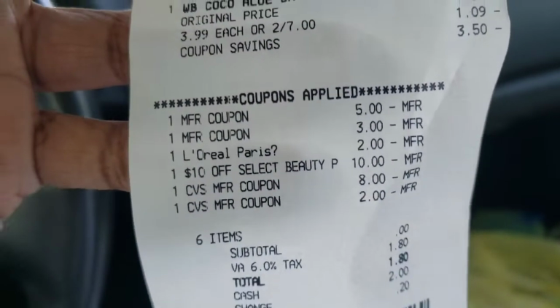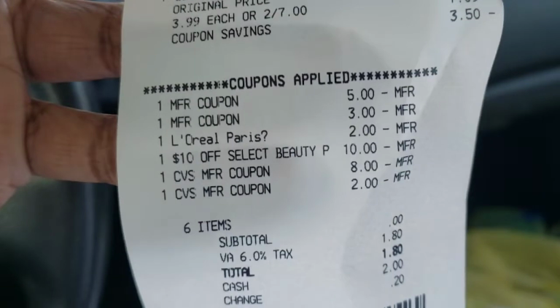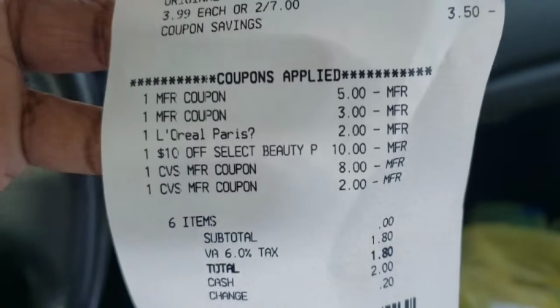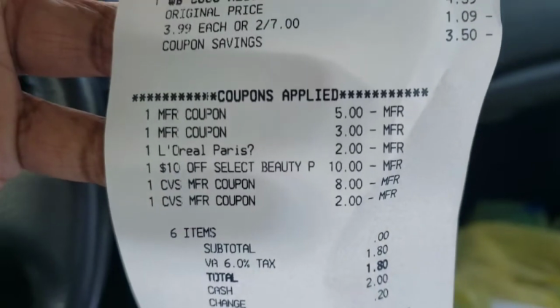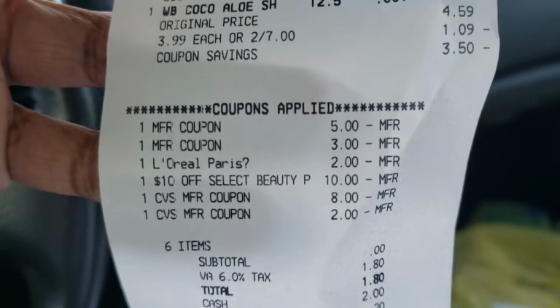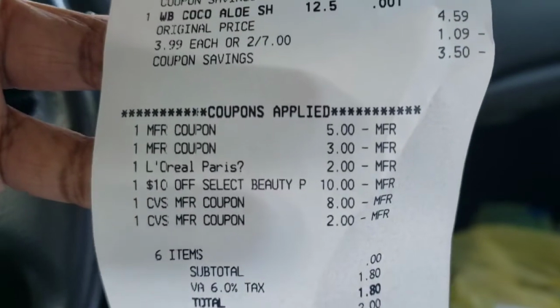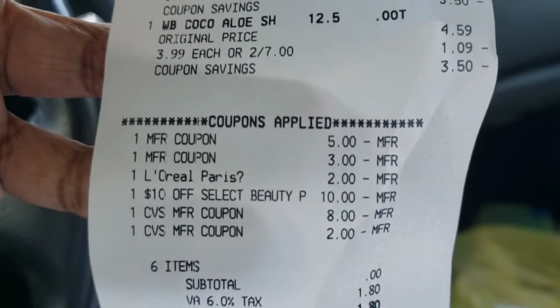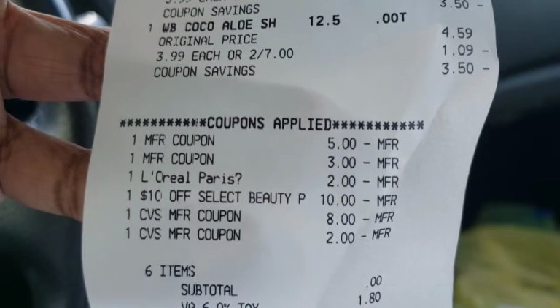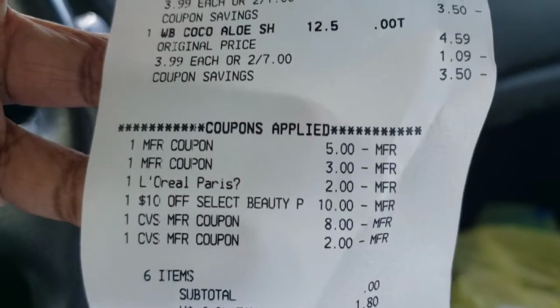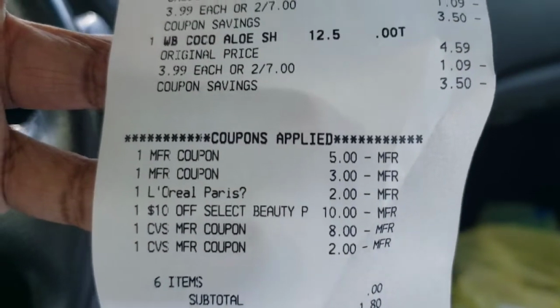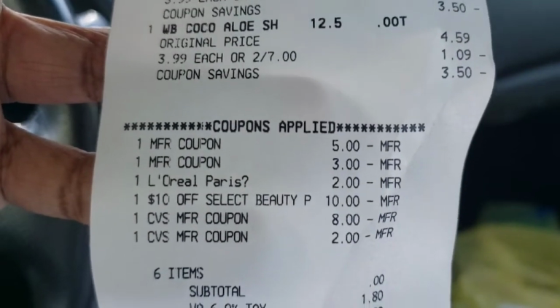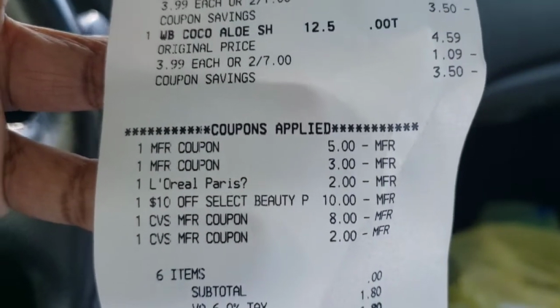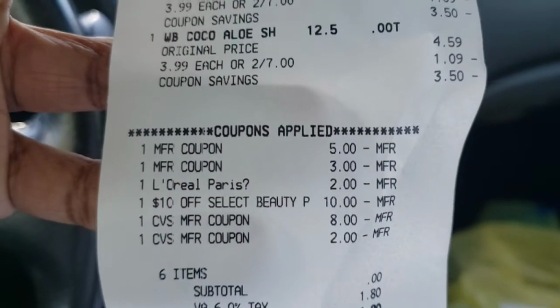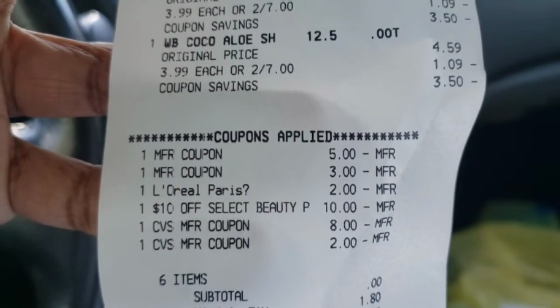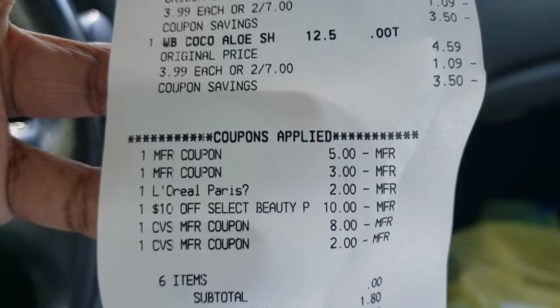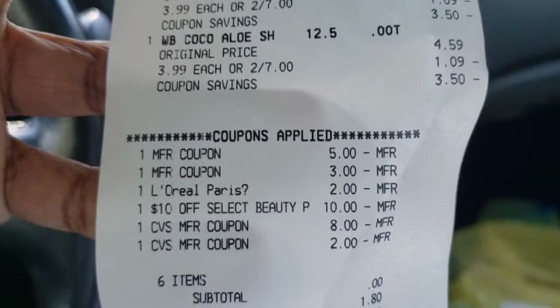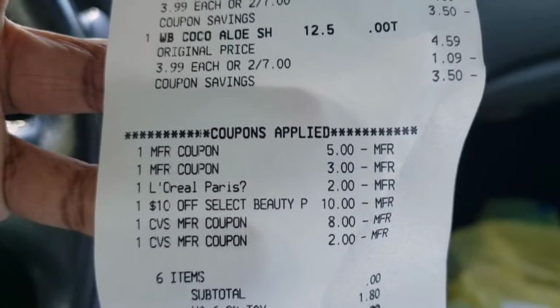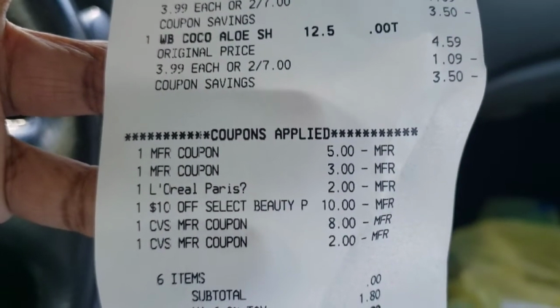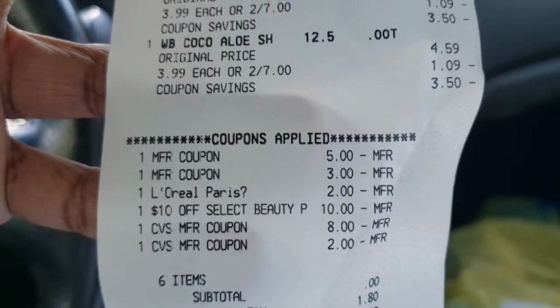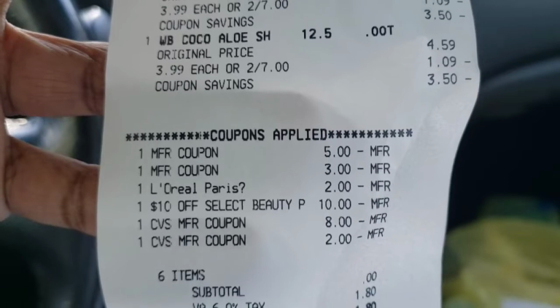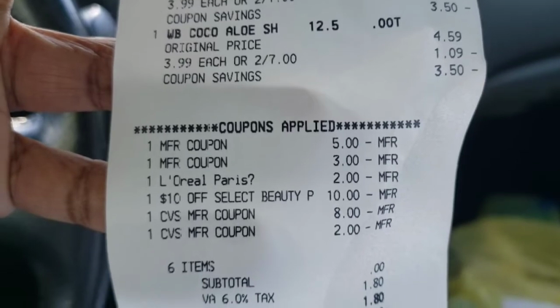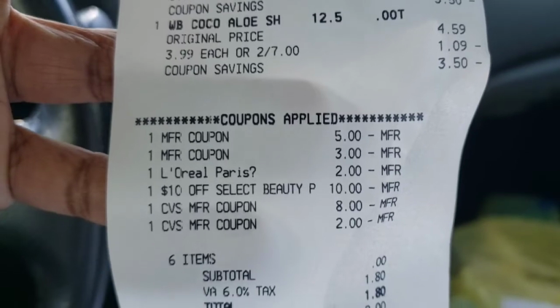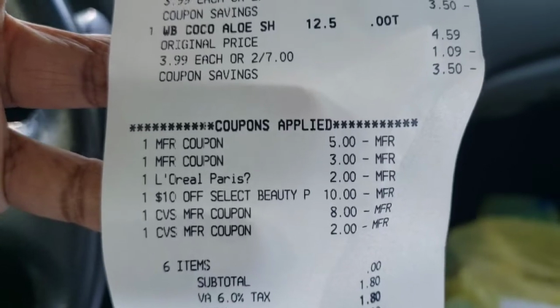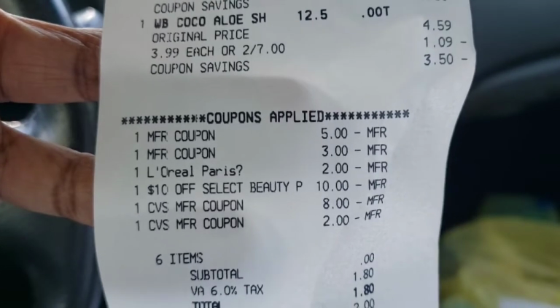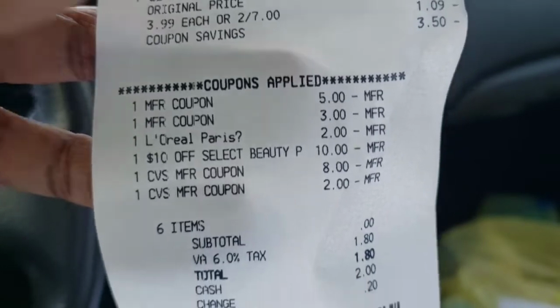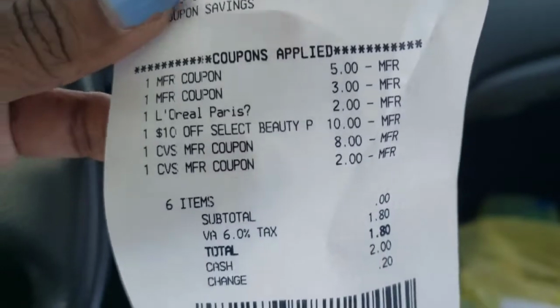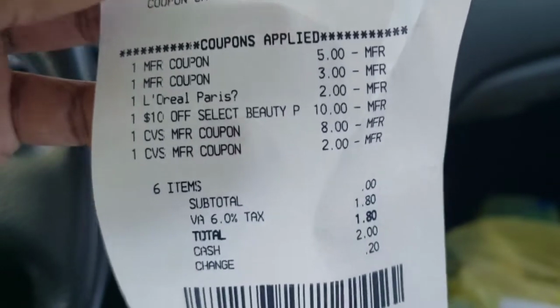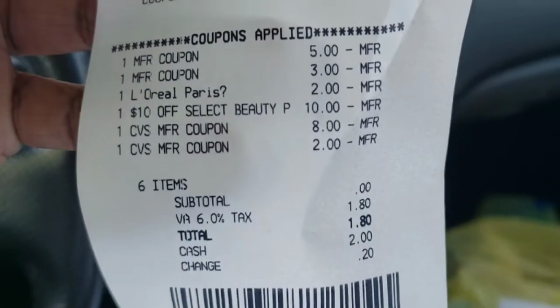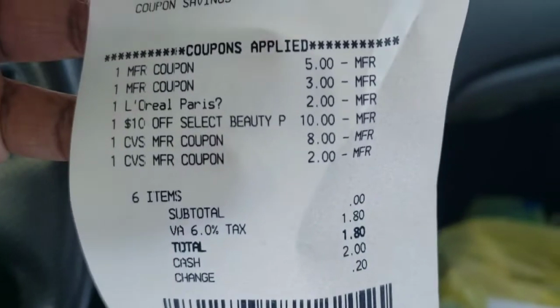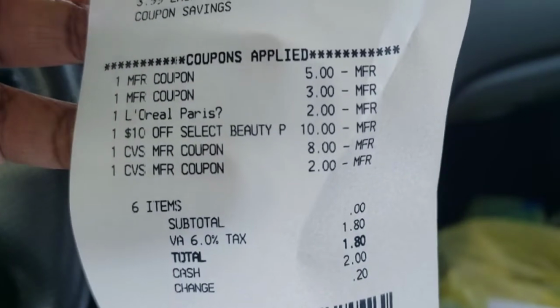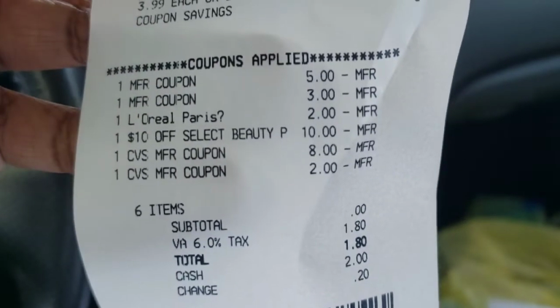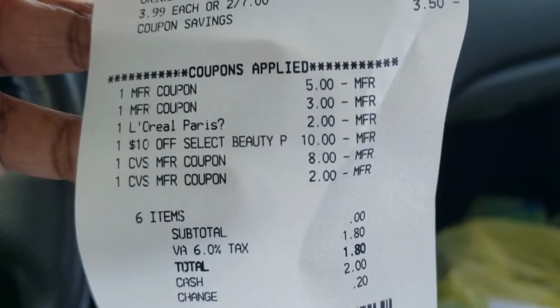For whatever reason, one of my coupons did not want to take, and neither did my four off of eighteen for the hair care — but that's okay. As you can see, my subtotal was zero.